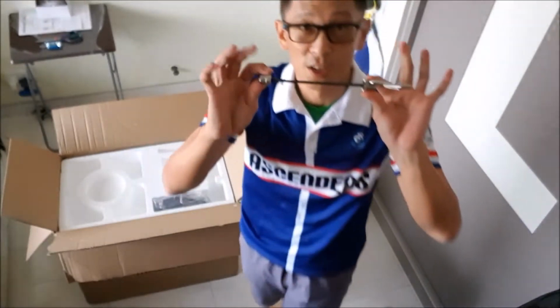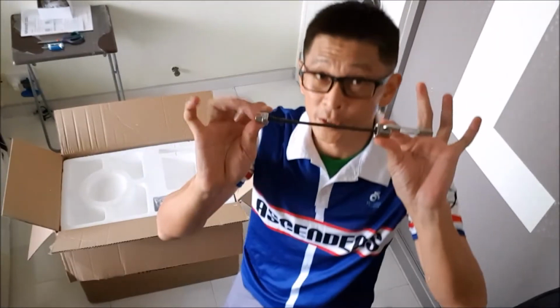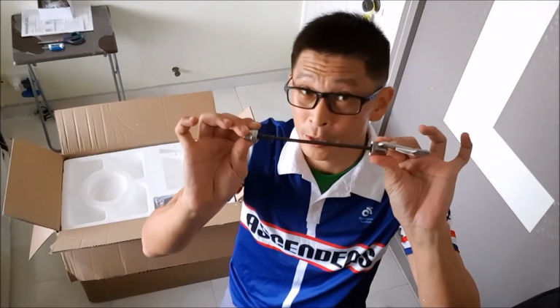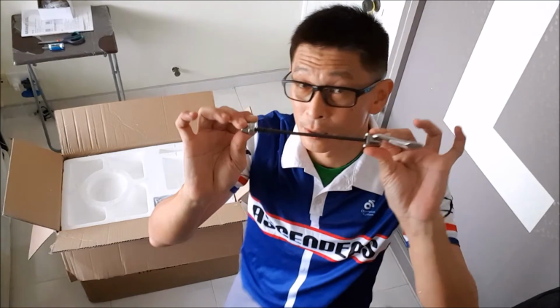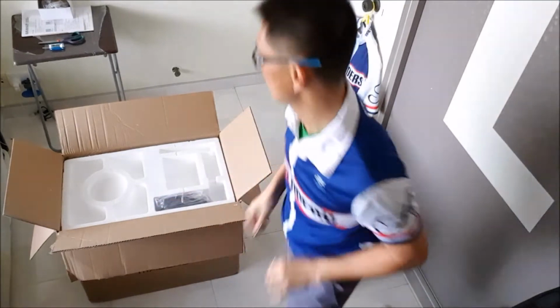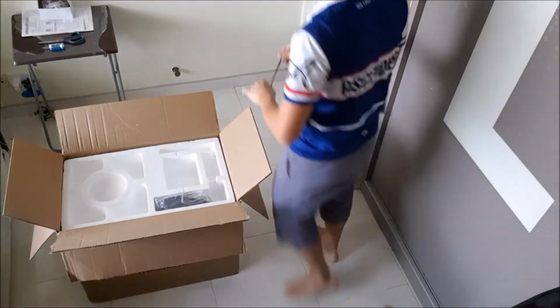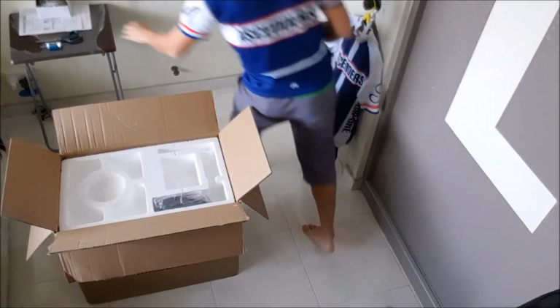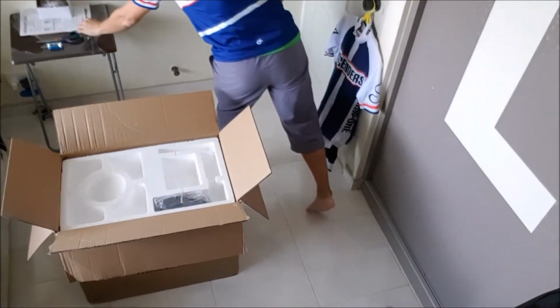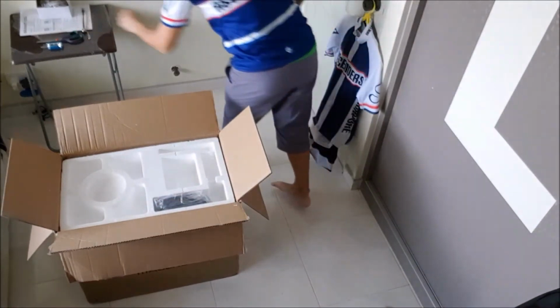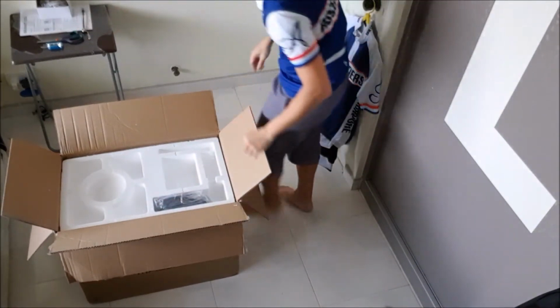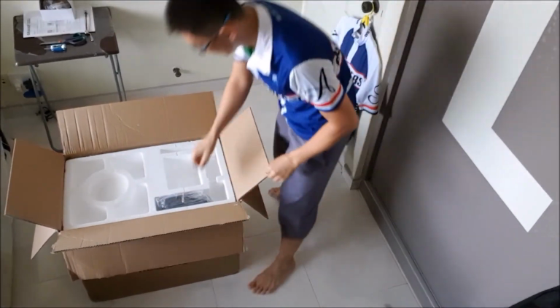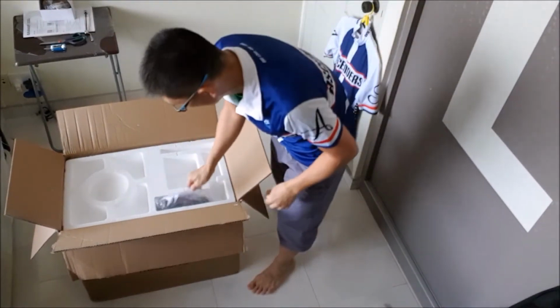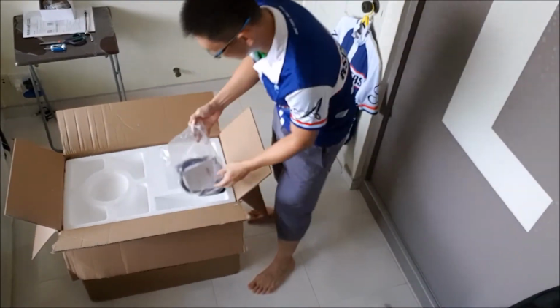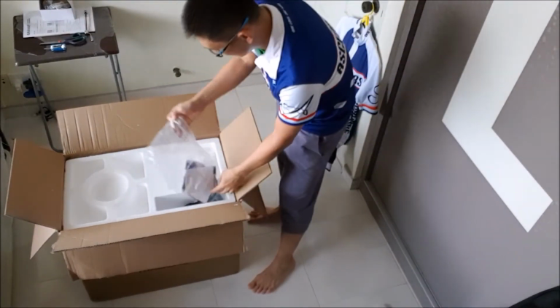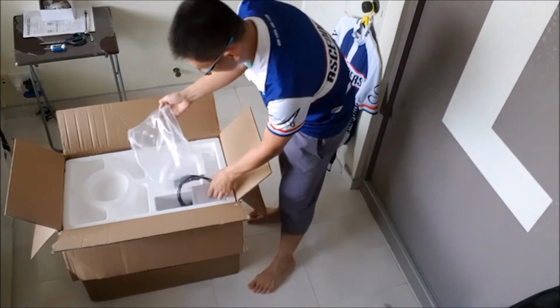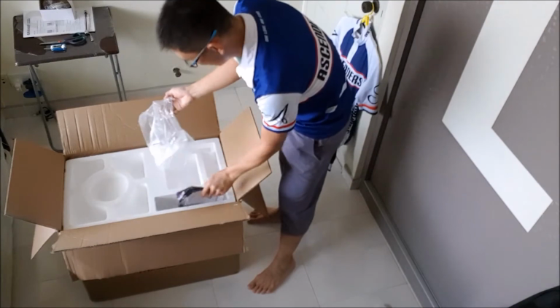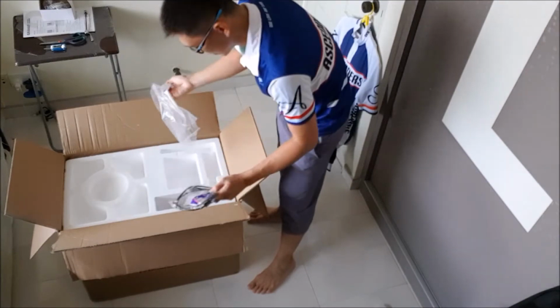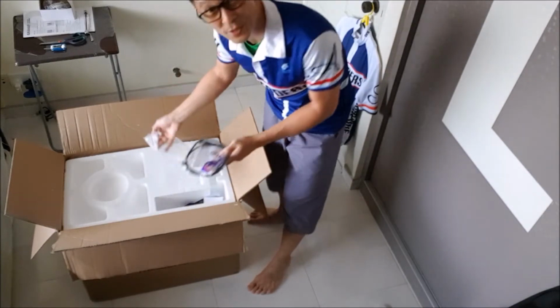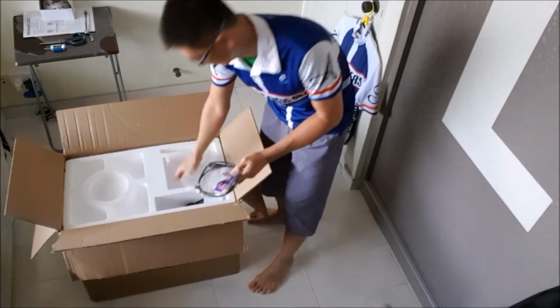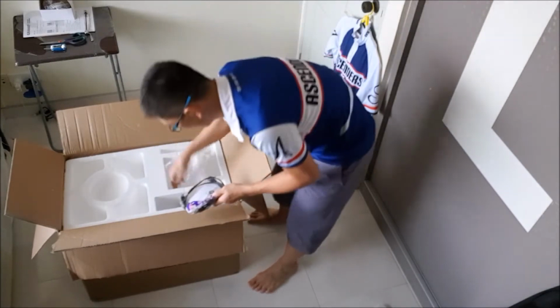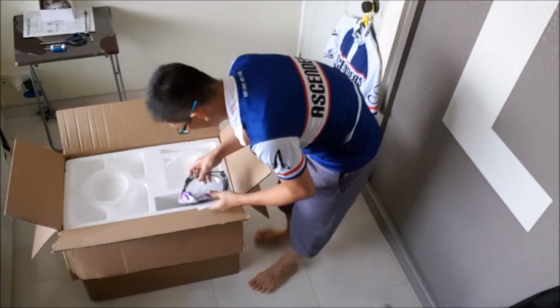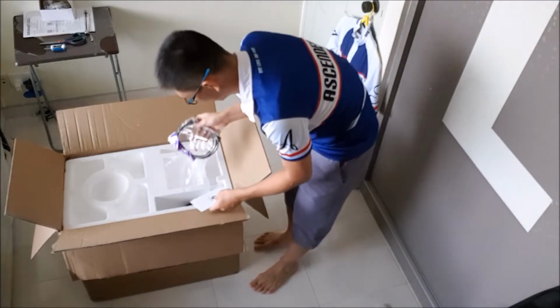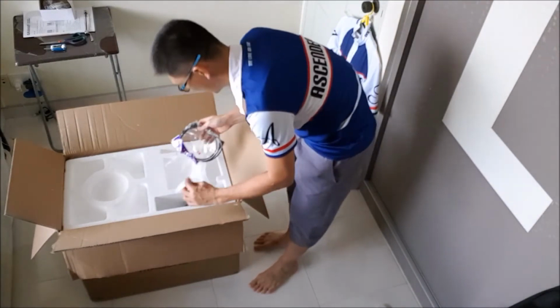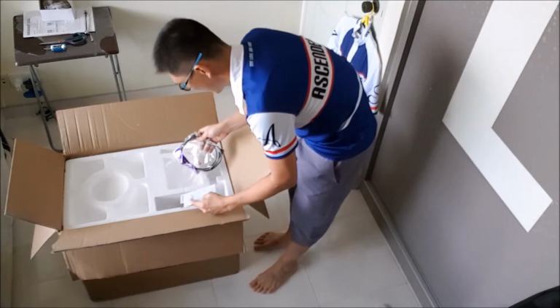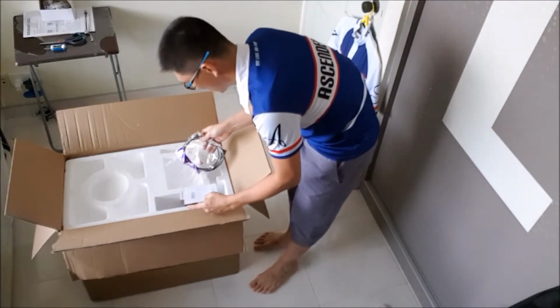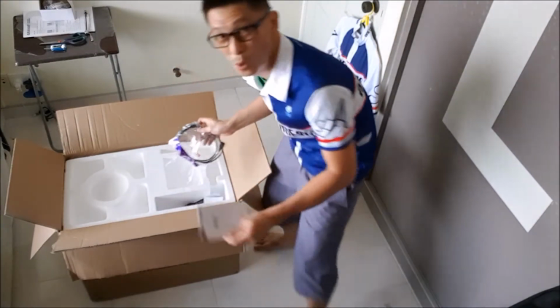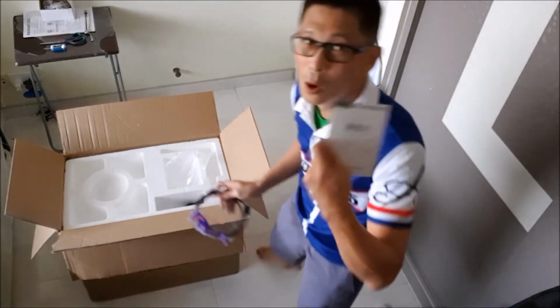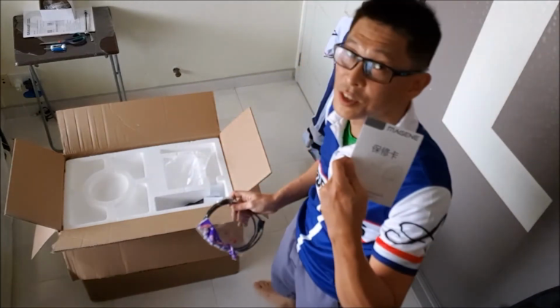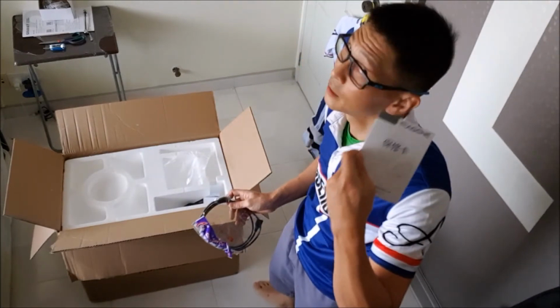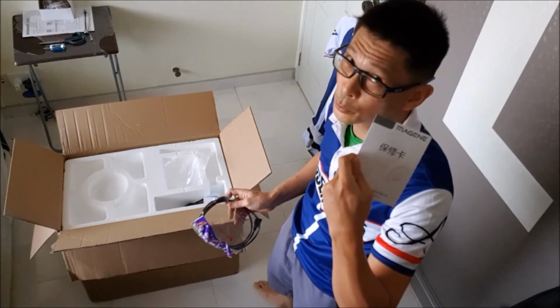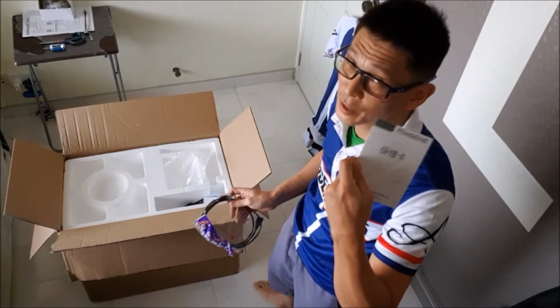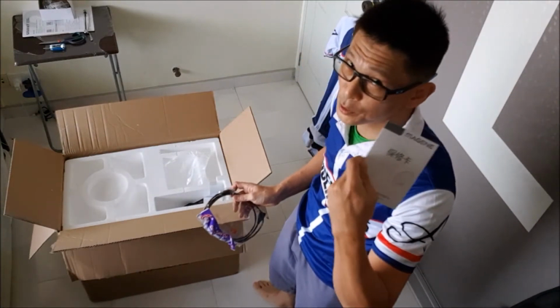Solid skewers. And a bag of stuff. Warranty card — can't go without one if it's broken.